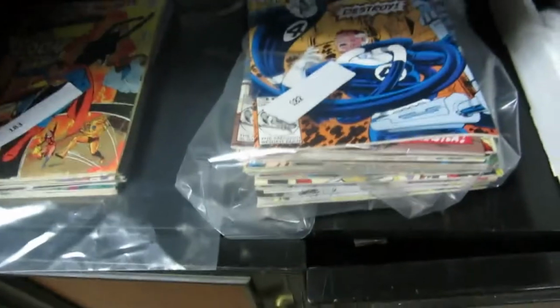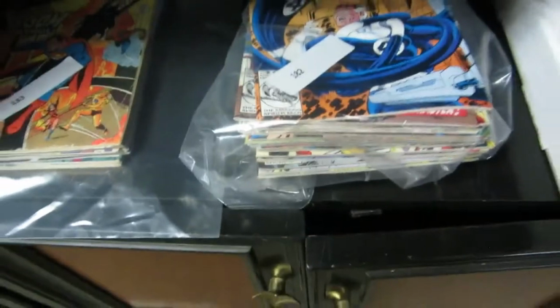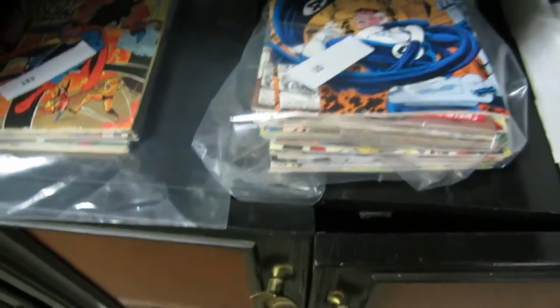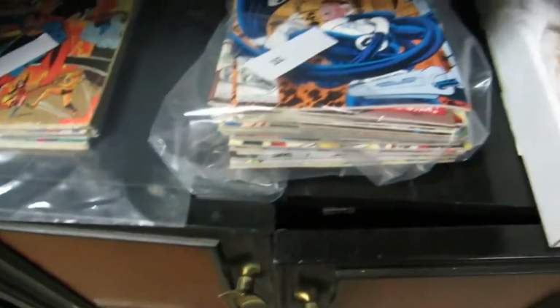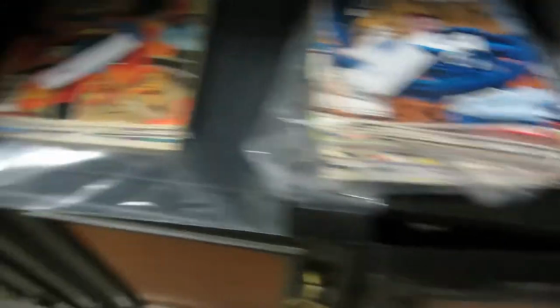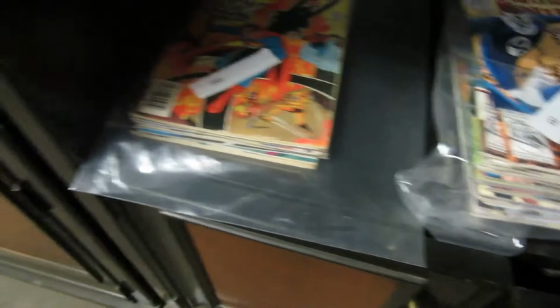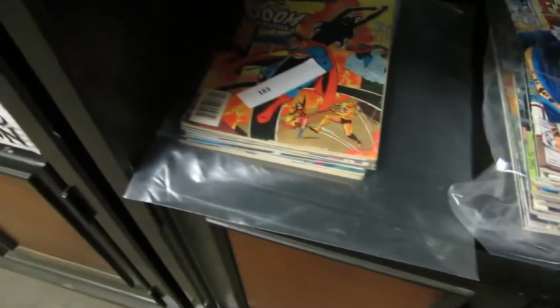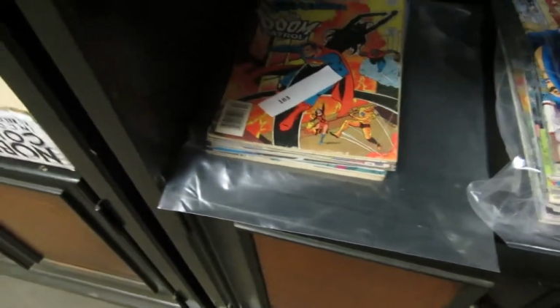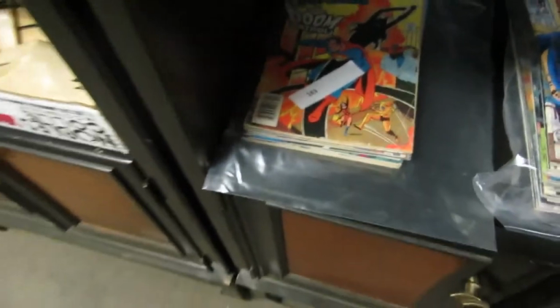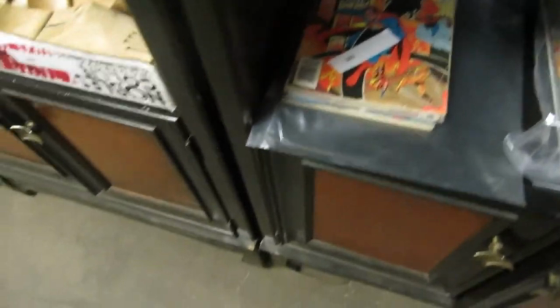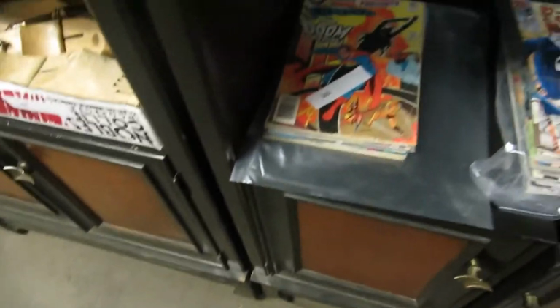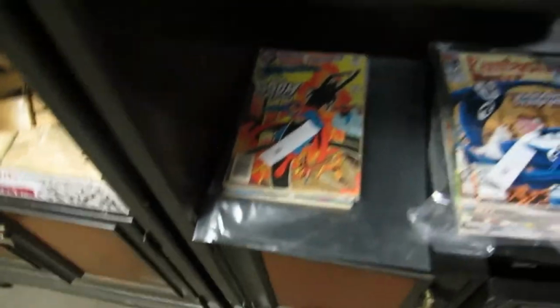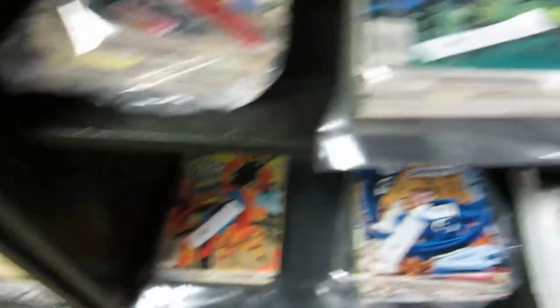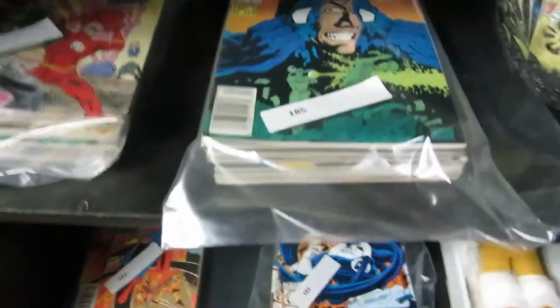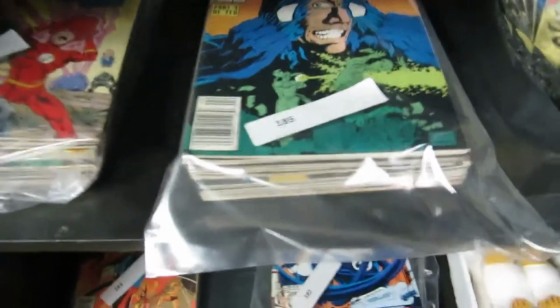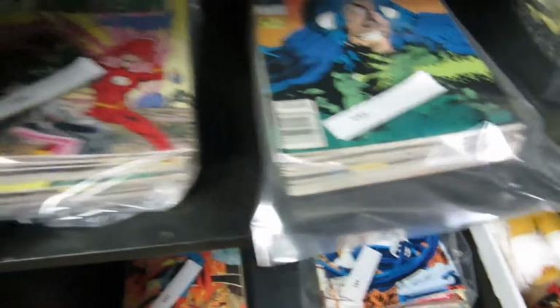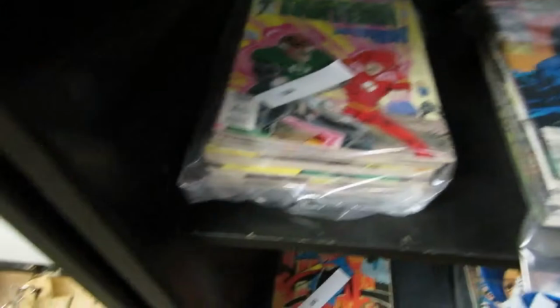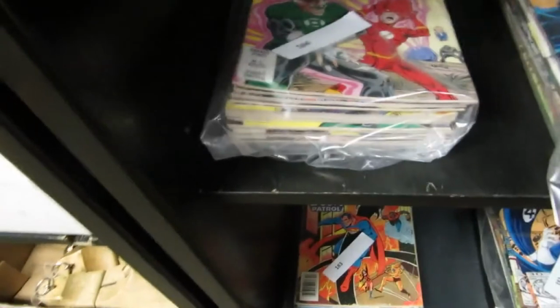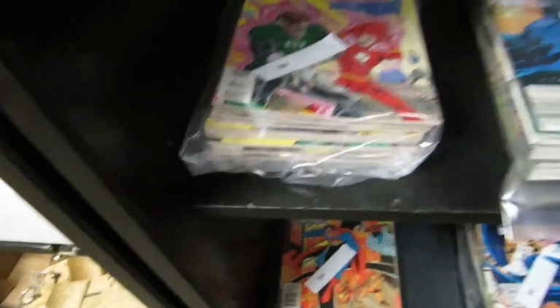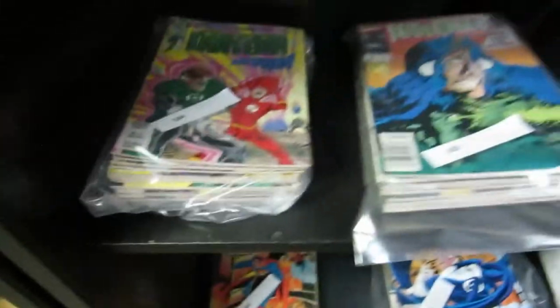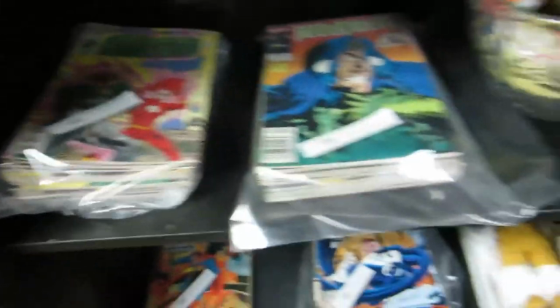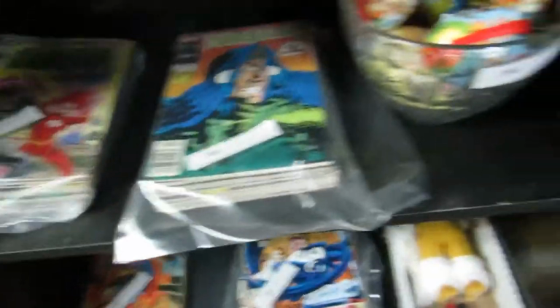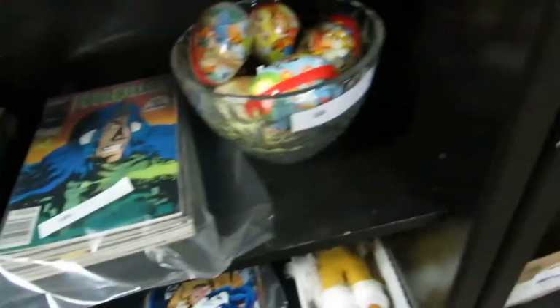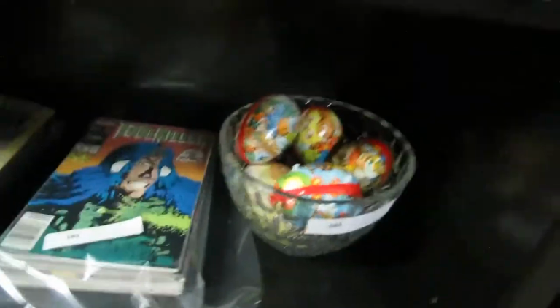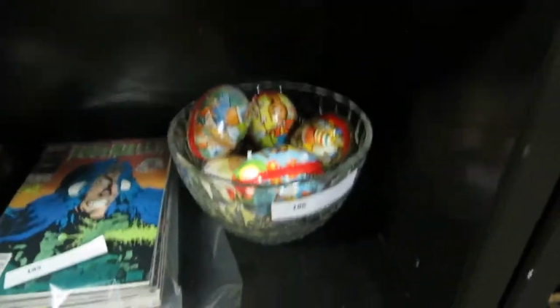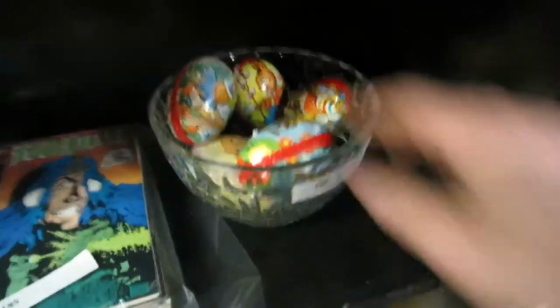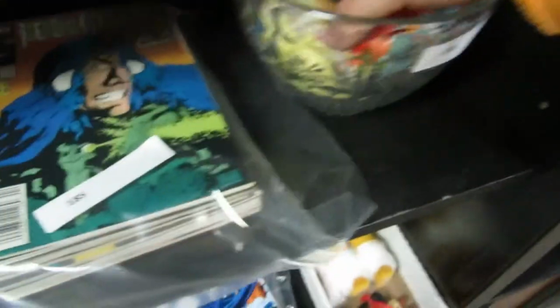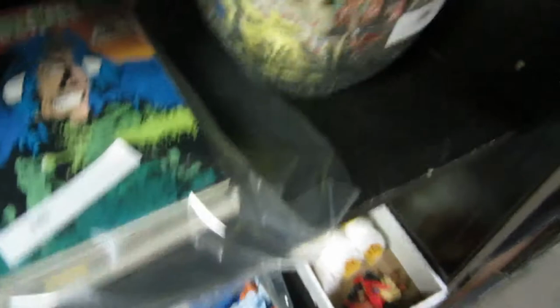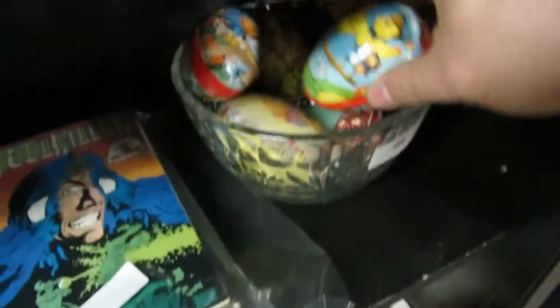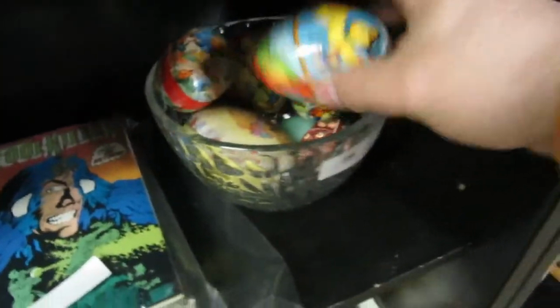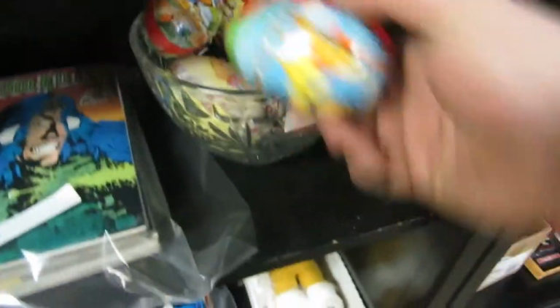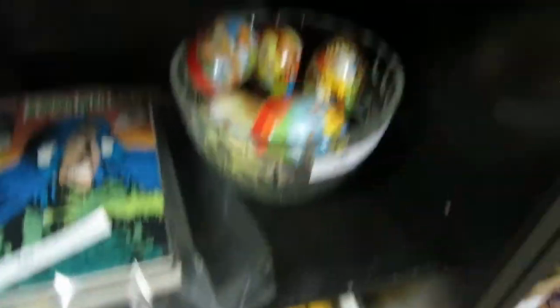Fantastic Four comics or whatever's in the Marvel lot there. DC comics — I think there's Superman there. We got some more Marvel comics. Green Lantern. I'm not sure what's in all the lots — you have to check it out. We got a bowl full of different types of eggs.